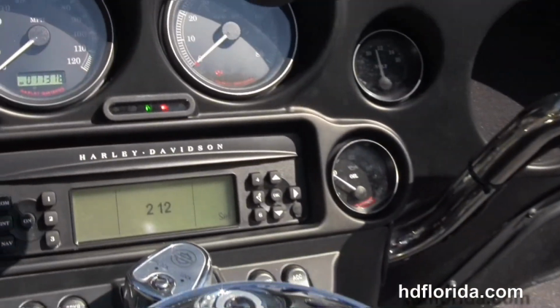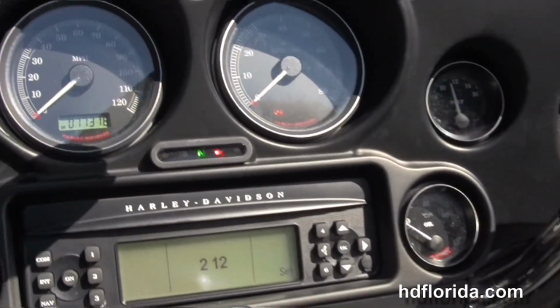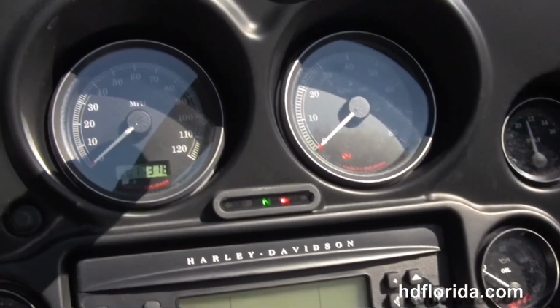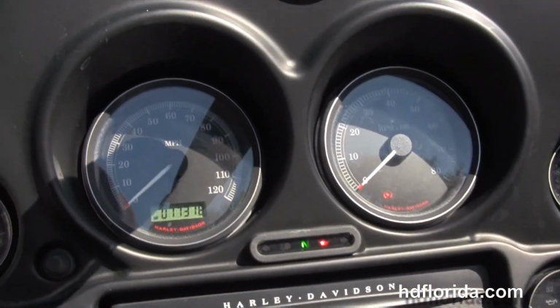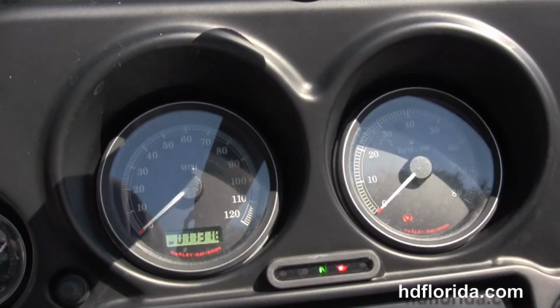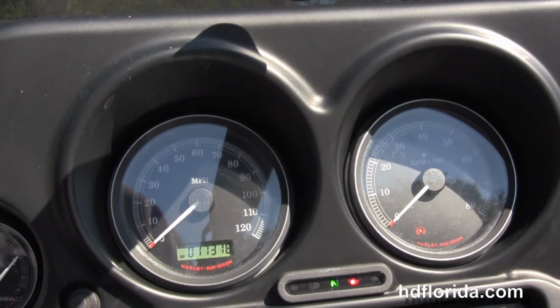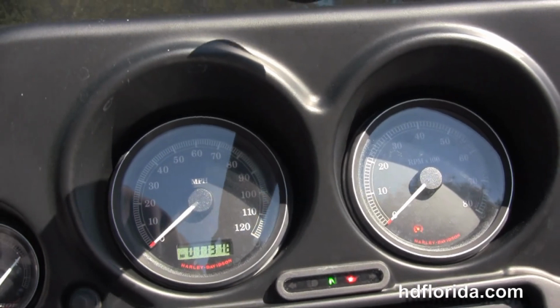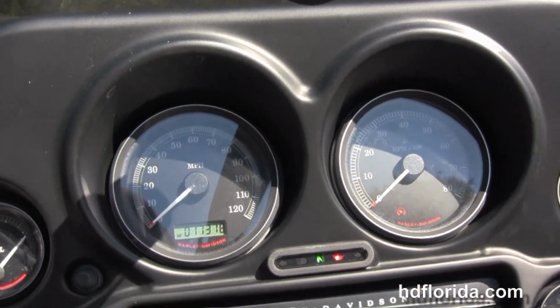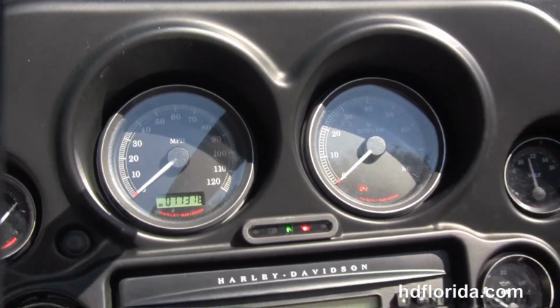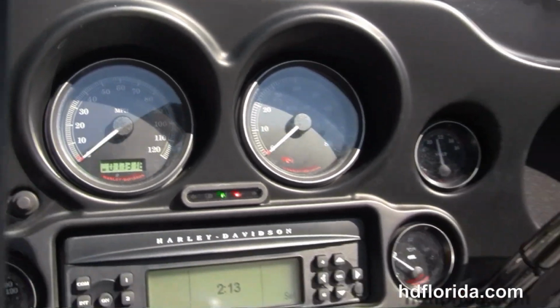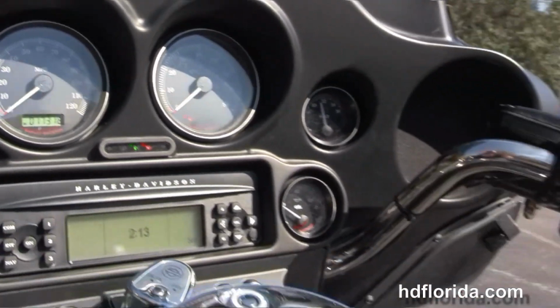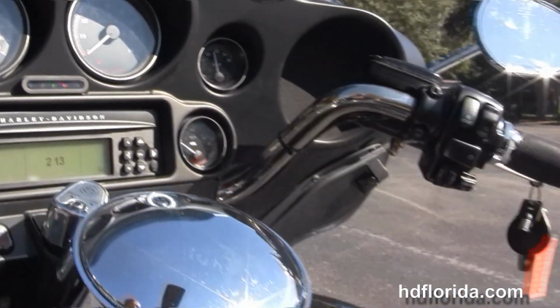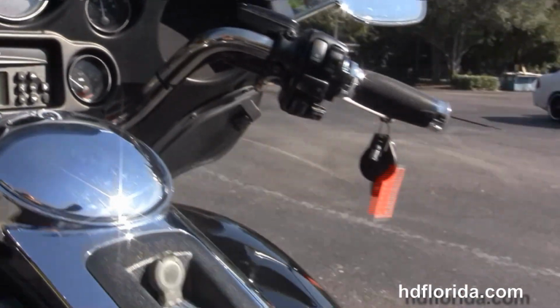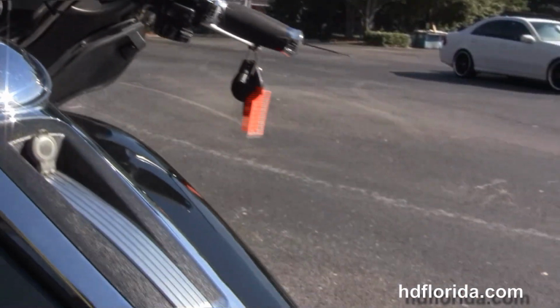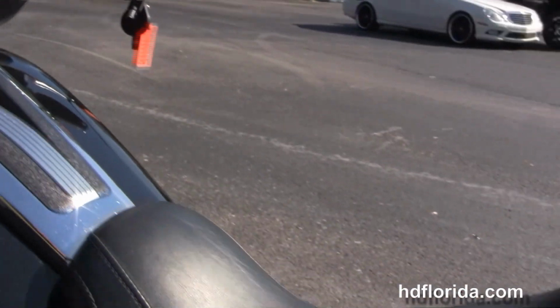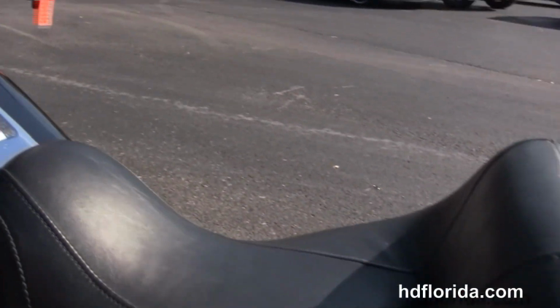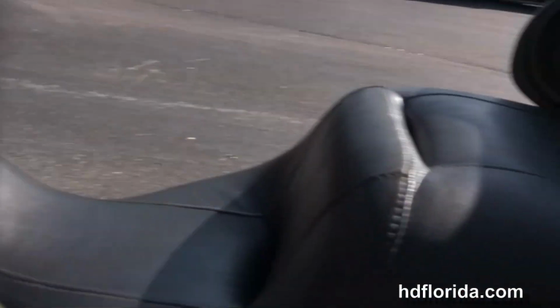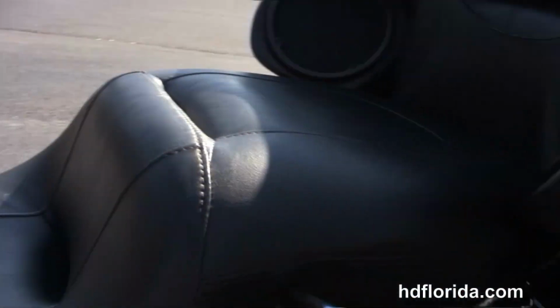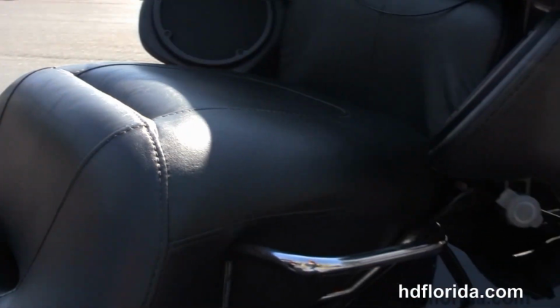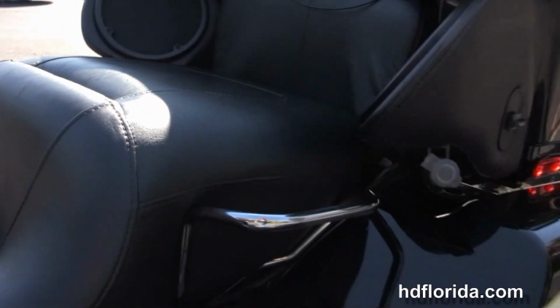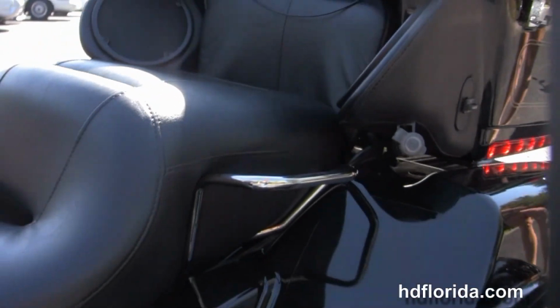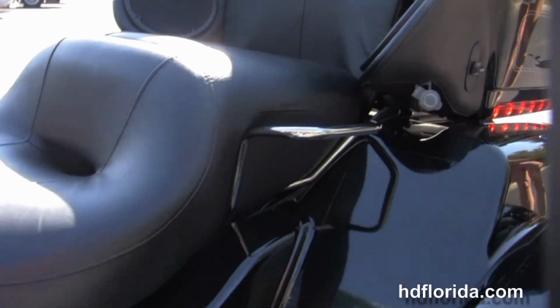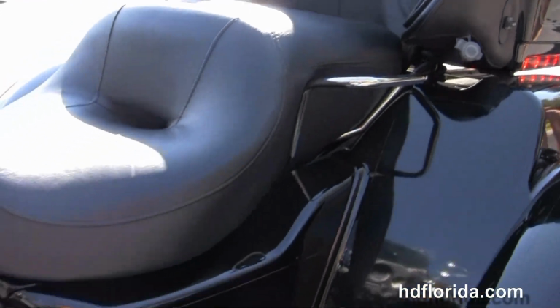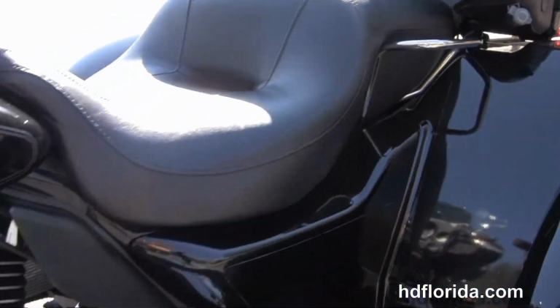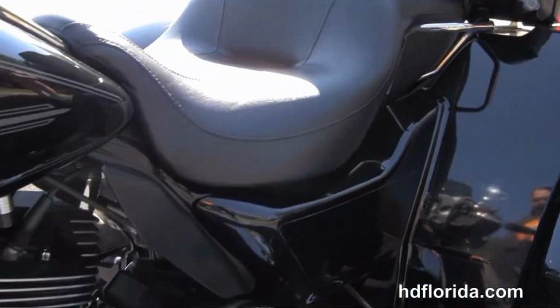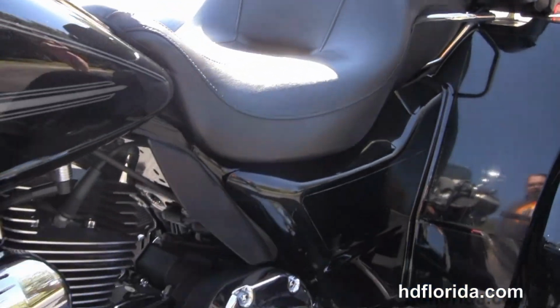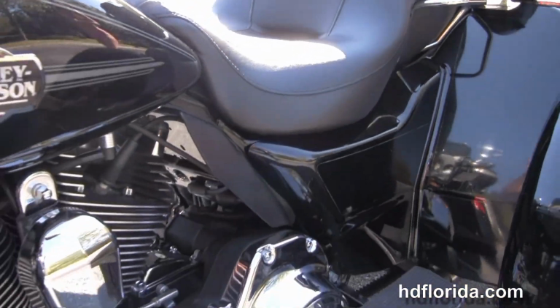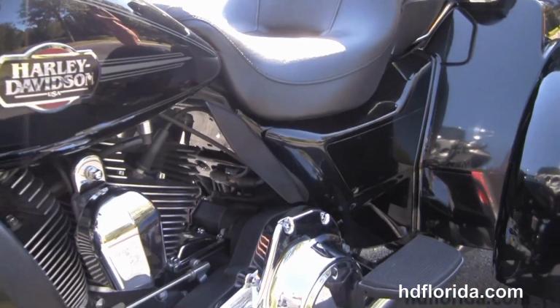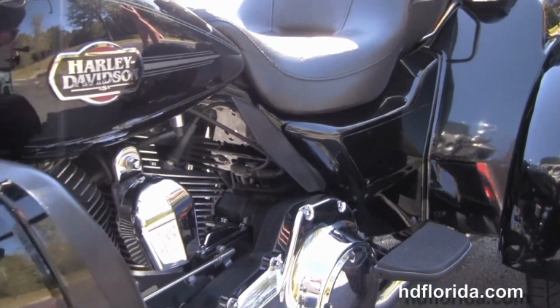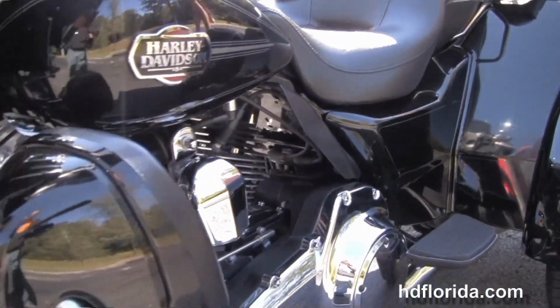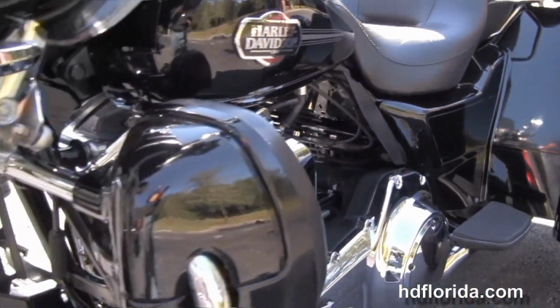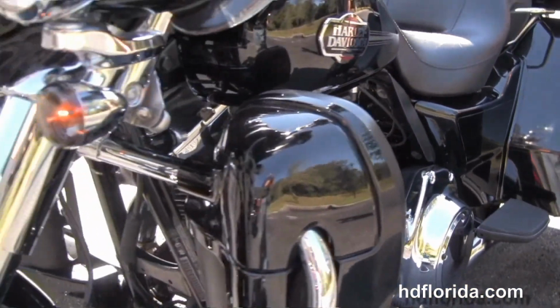6-gallon fuel tank, and out front with the classic Batwing style fairing with a factory AM/FM CD player and auxiliary port for your MP3 player. This bike has factory cruise control, security, and electric reverse.